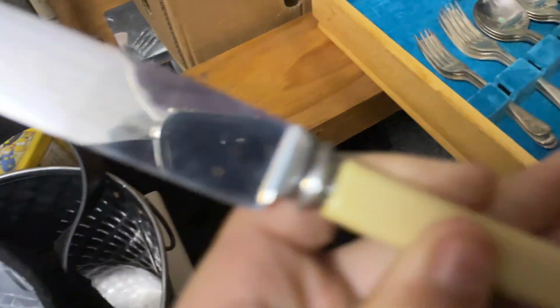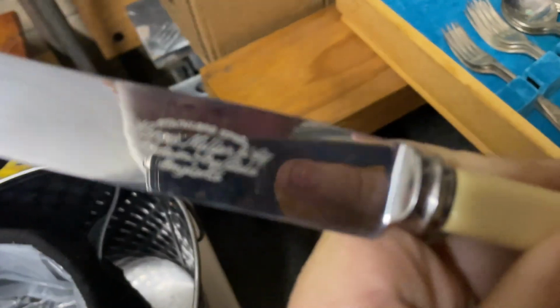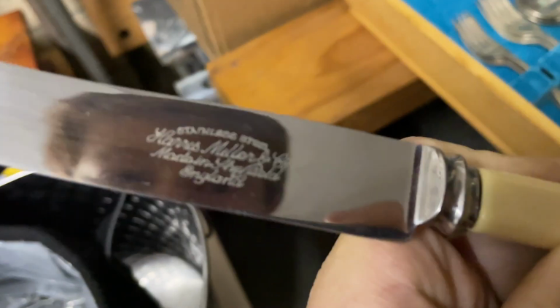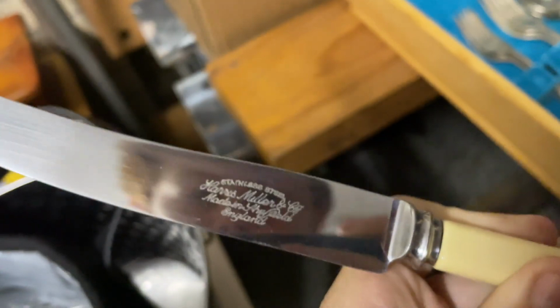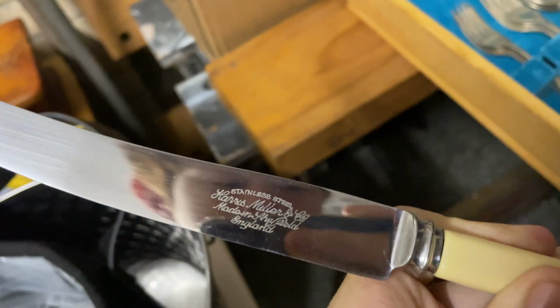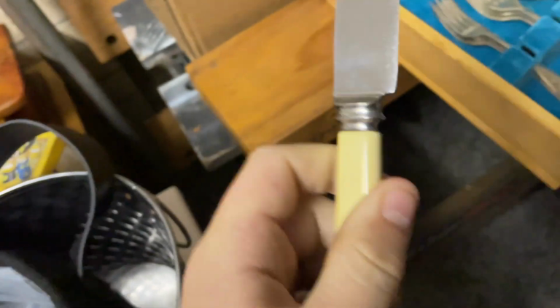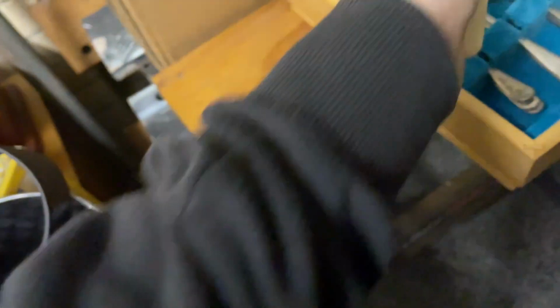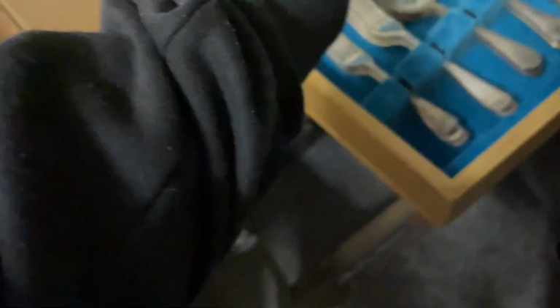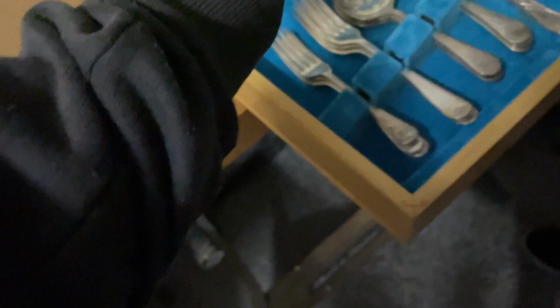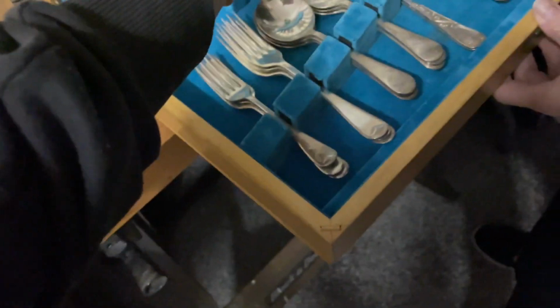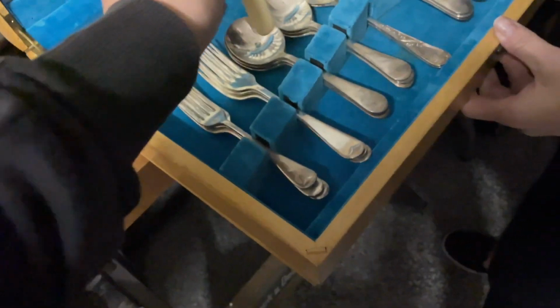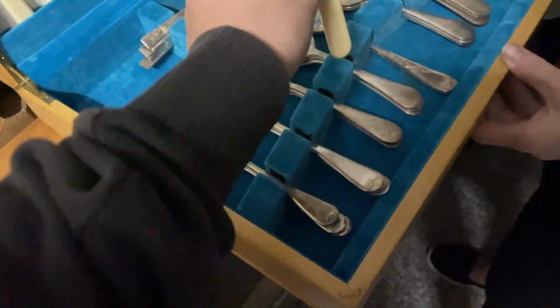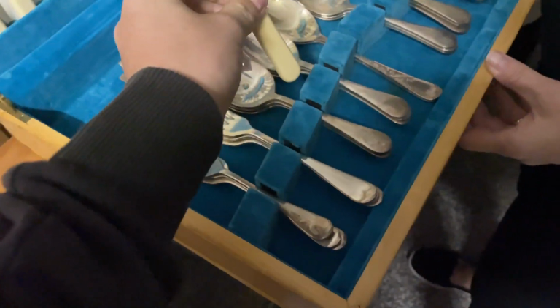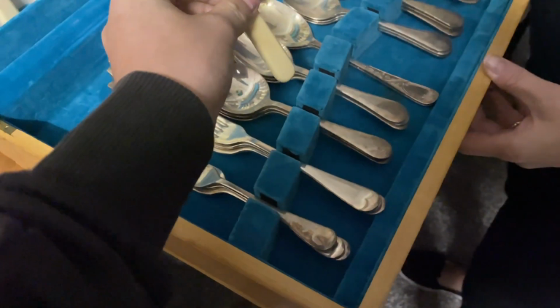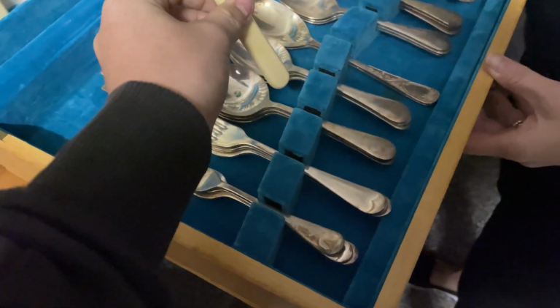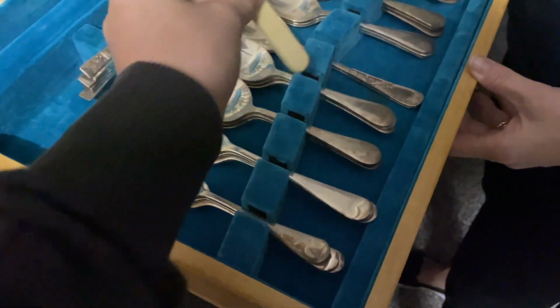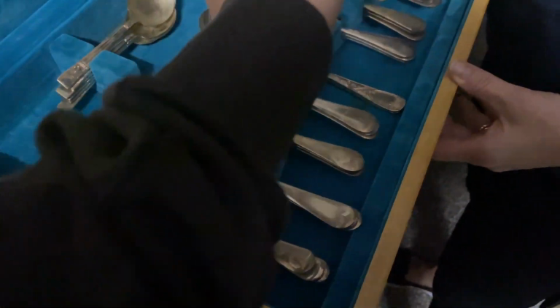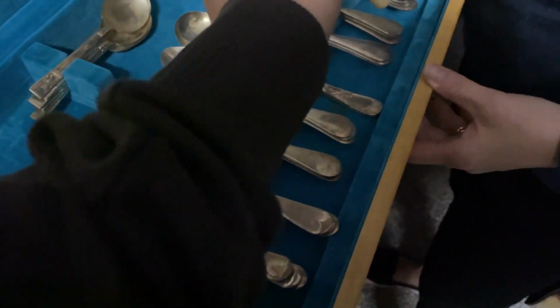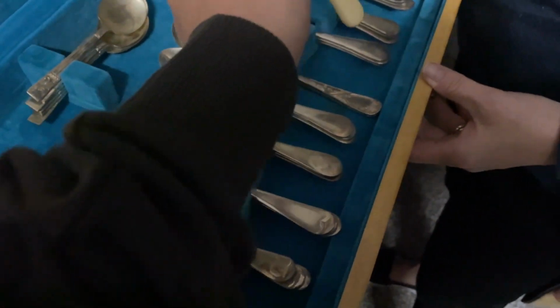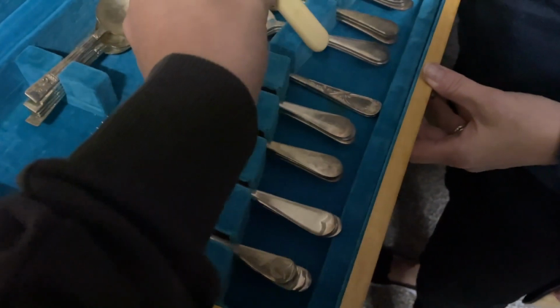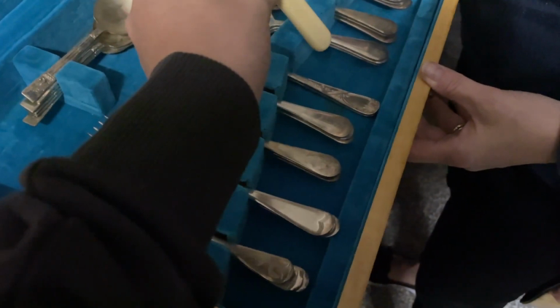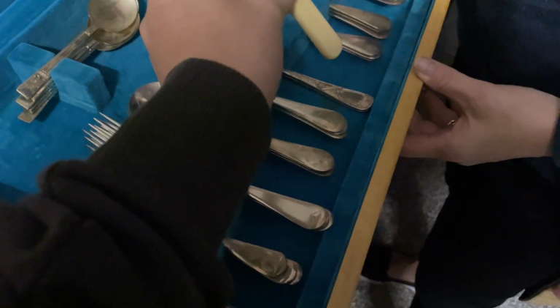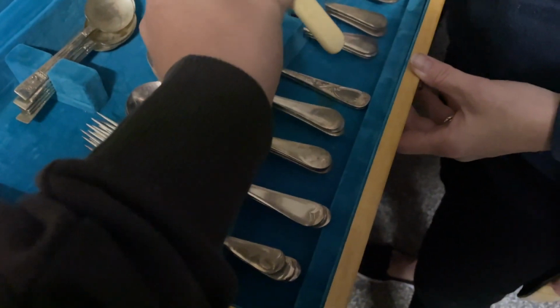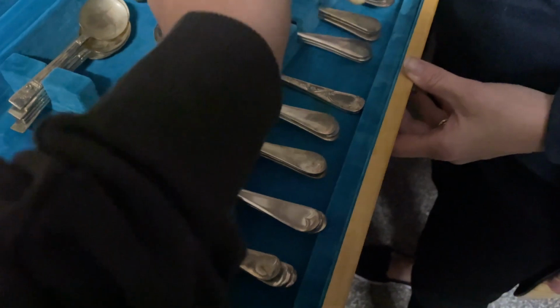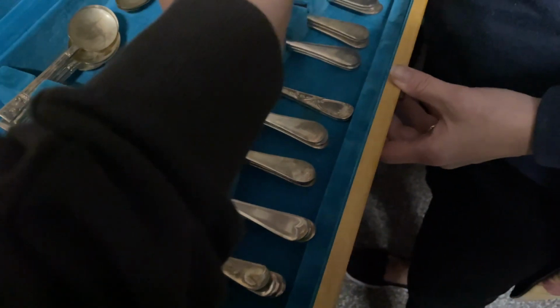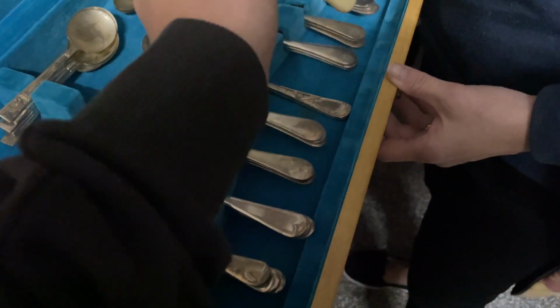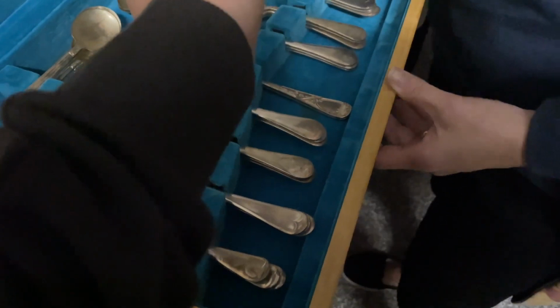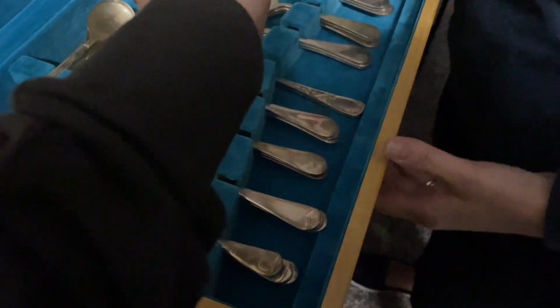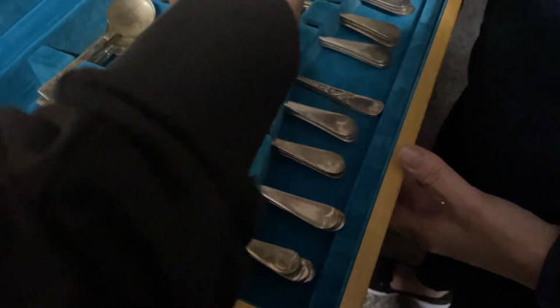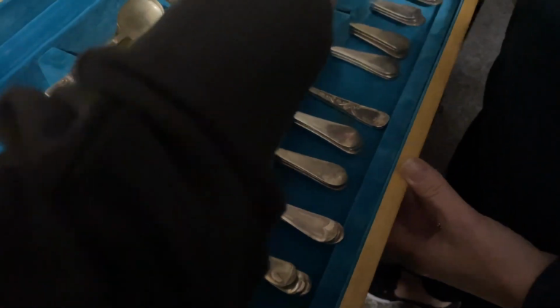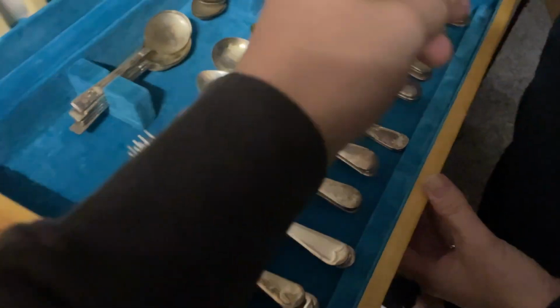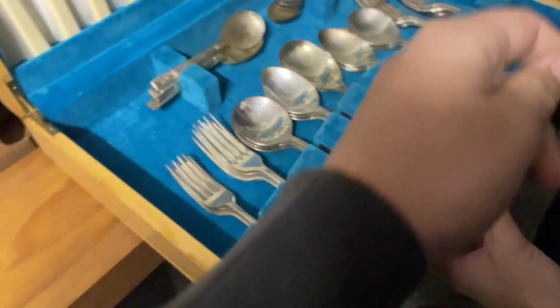We've gone ahead and picked up this bone-handled knife dining set for only $20. Unfortunately, they are only EPNS, so nothing stupidly valuable, but I think we can definitely double our money pretty conservatively with these ones.